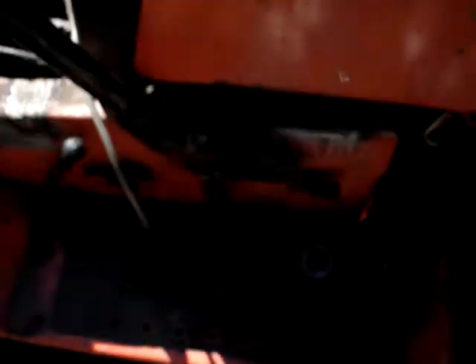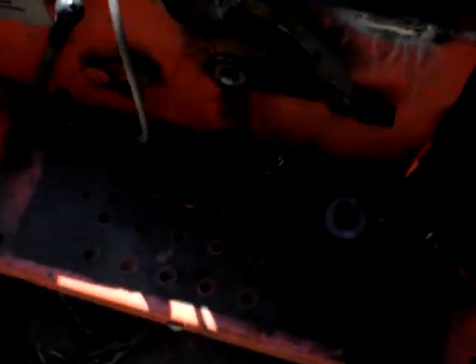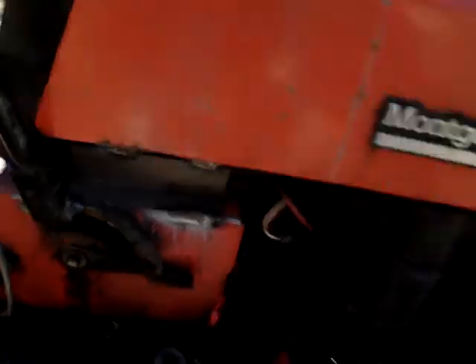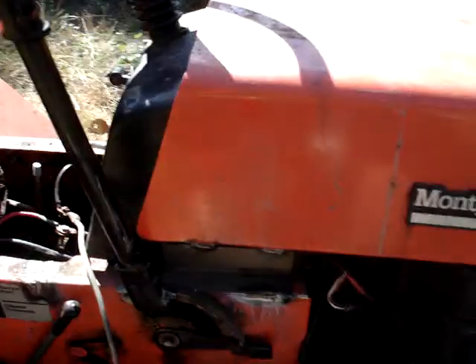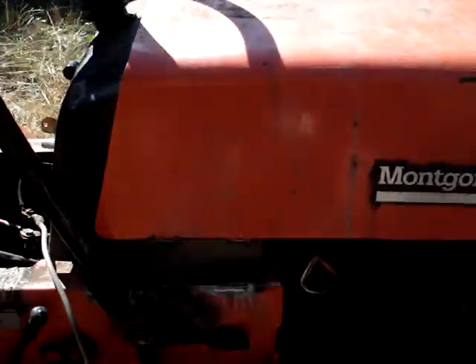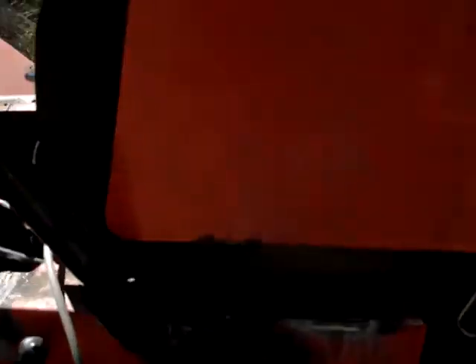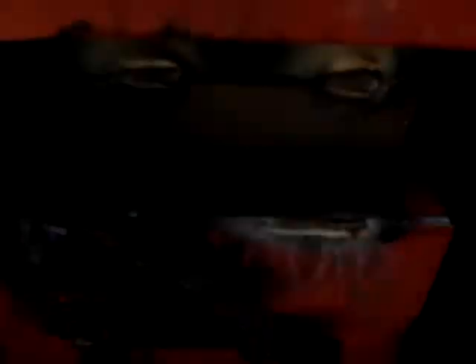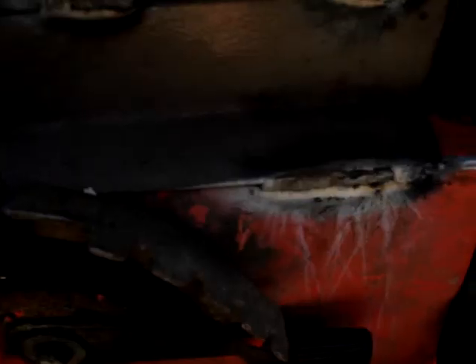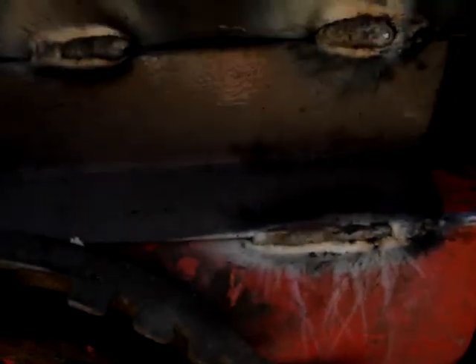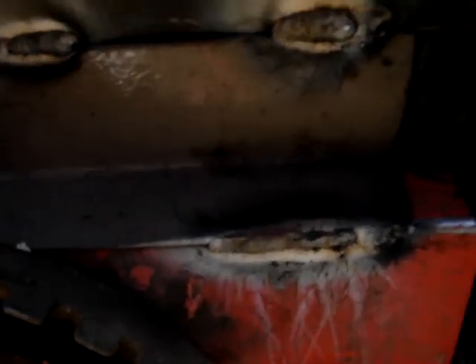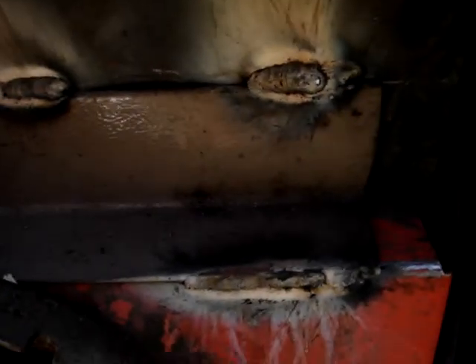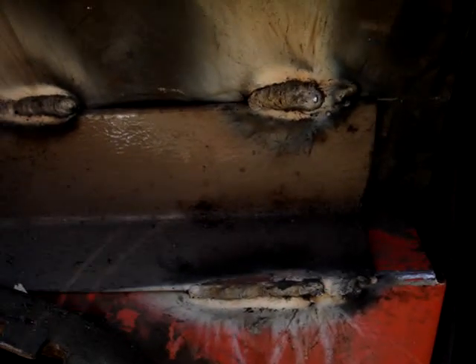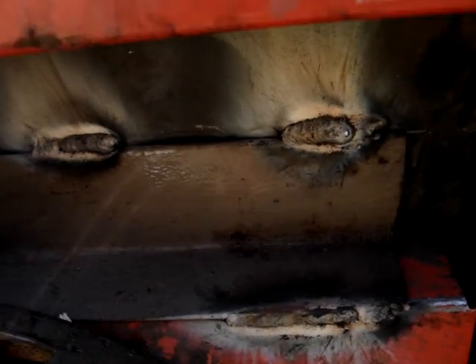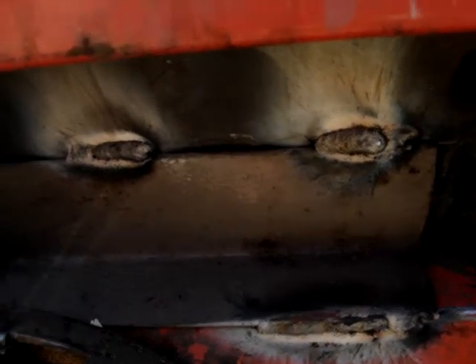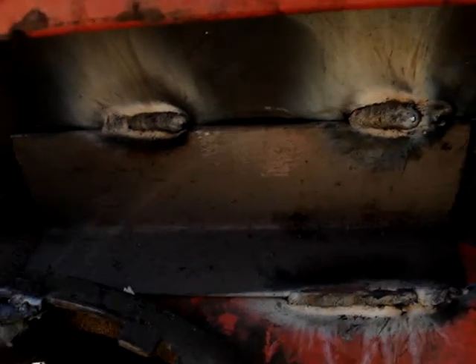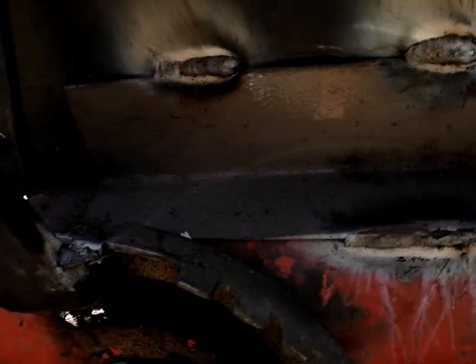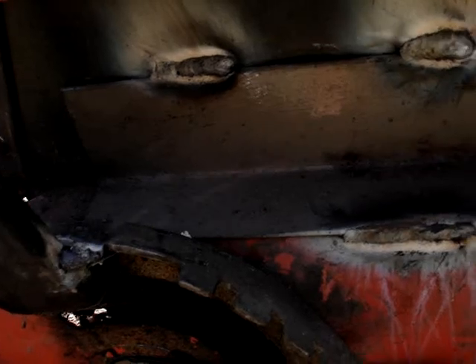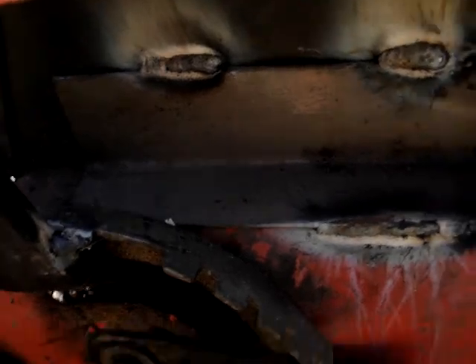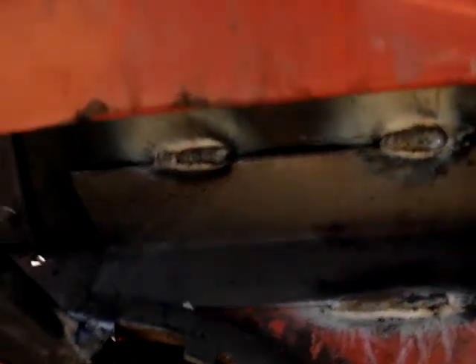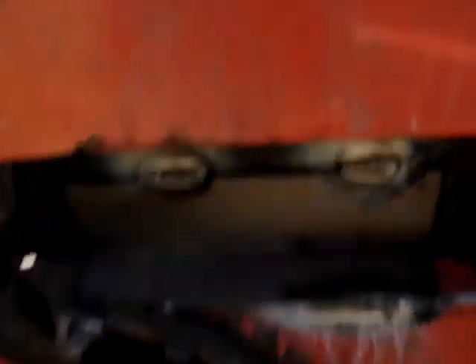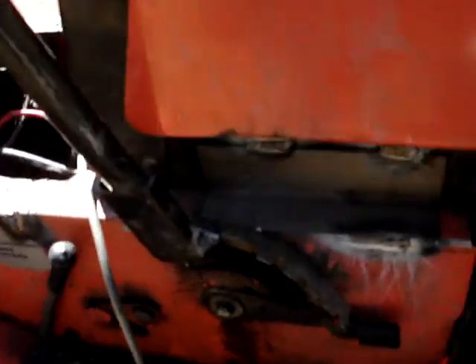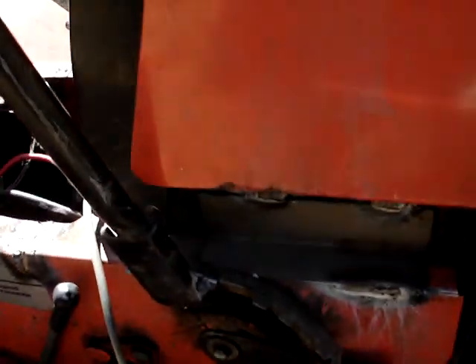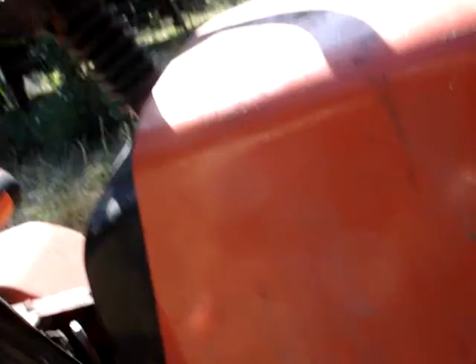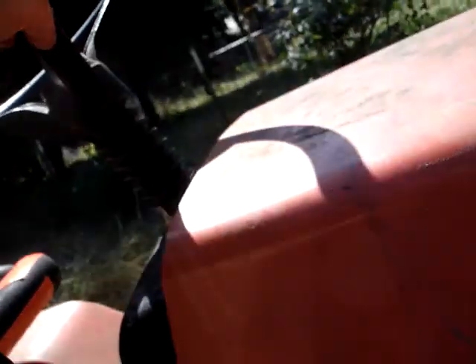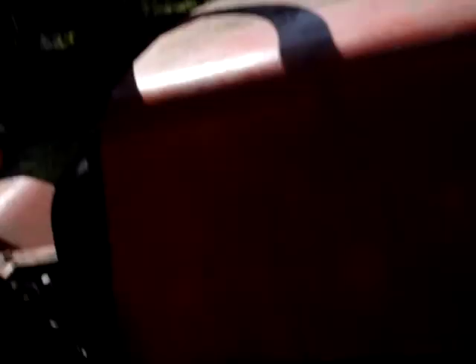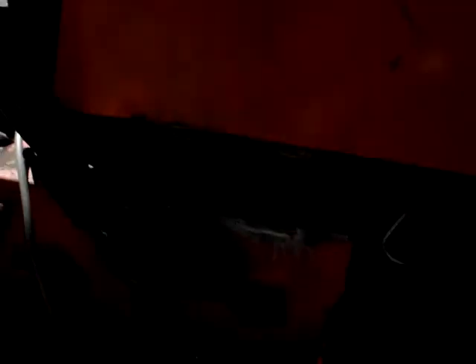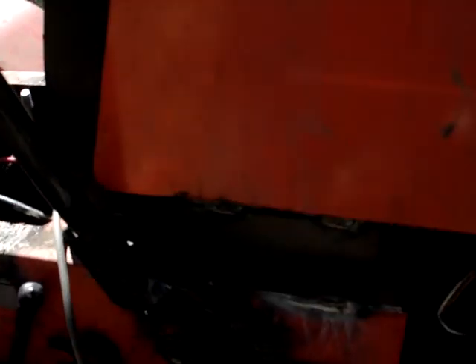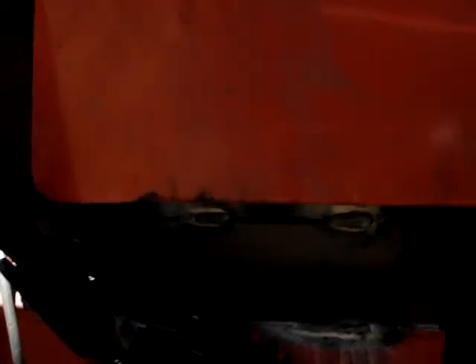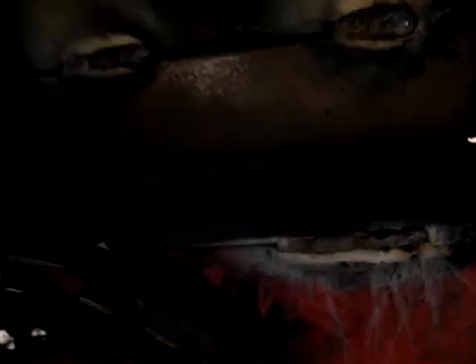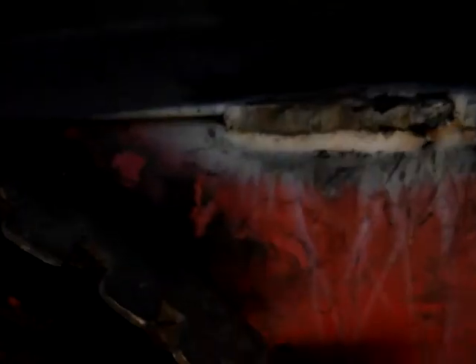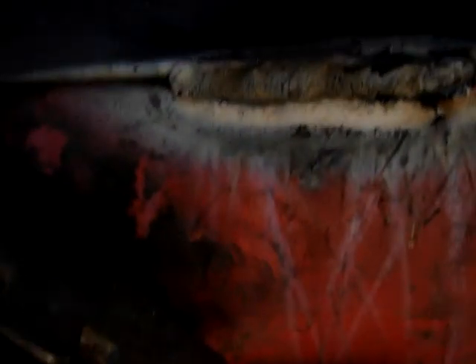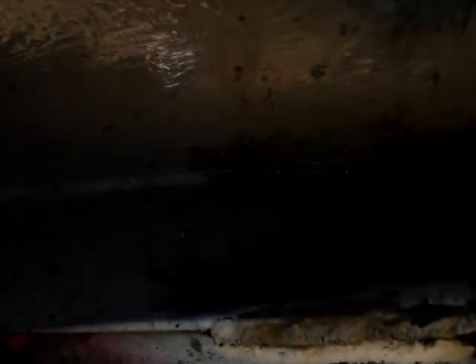I've already done some work to it. I welded some angle iron in there because the dashboard was all loose, so I welded some there.